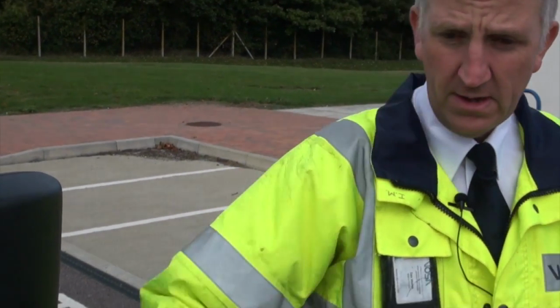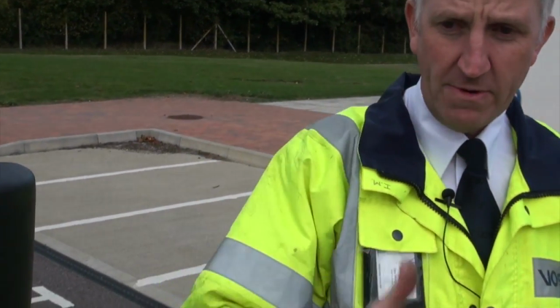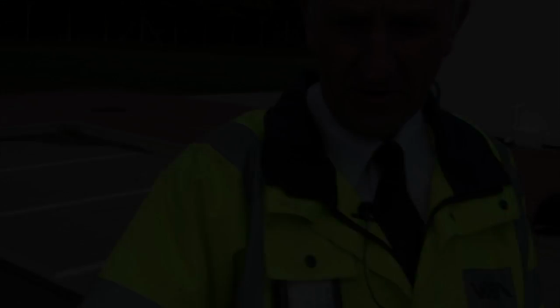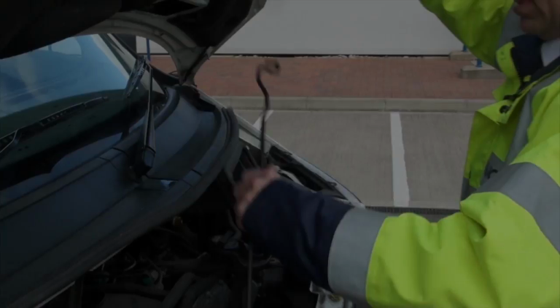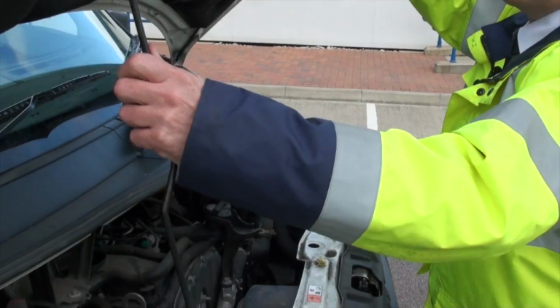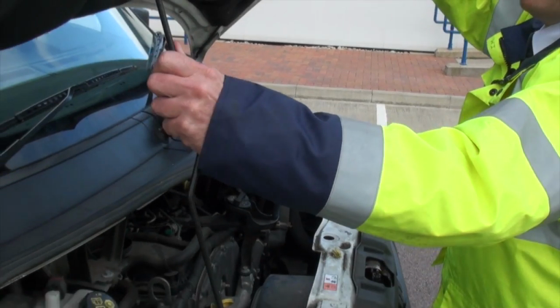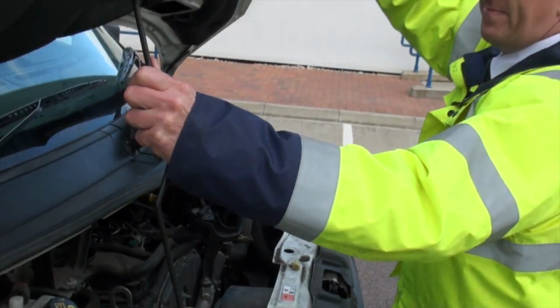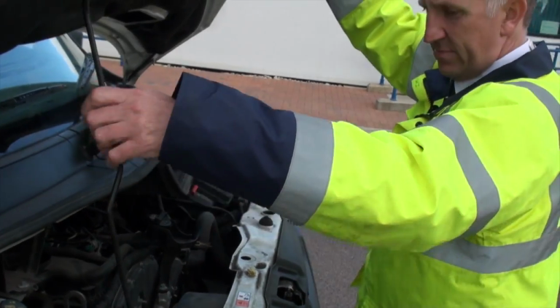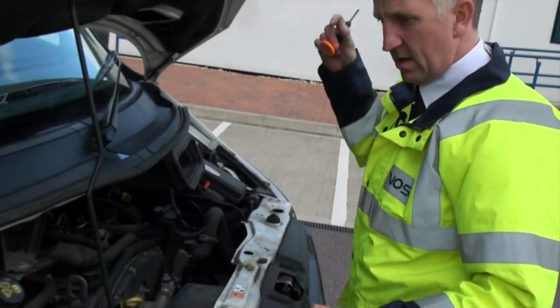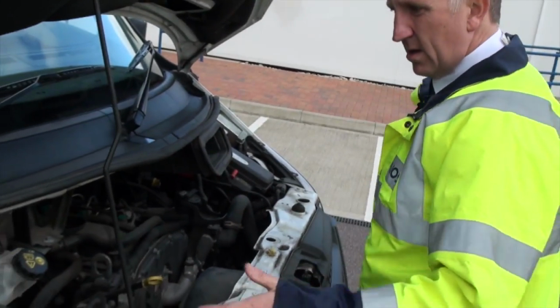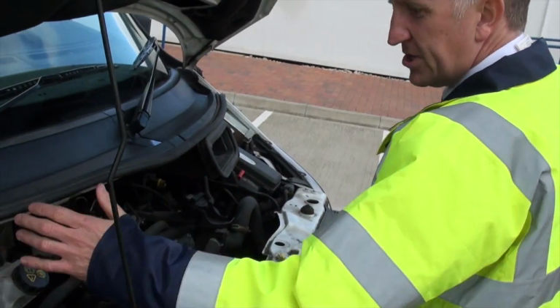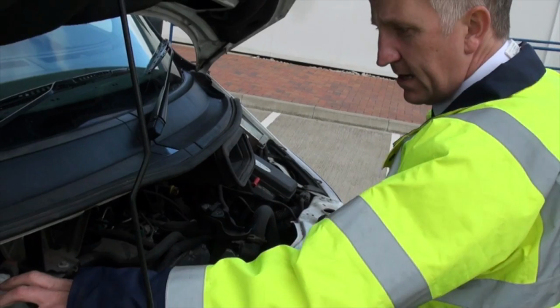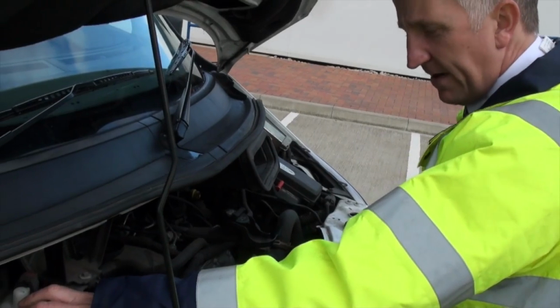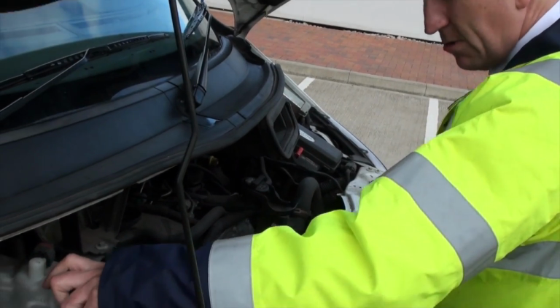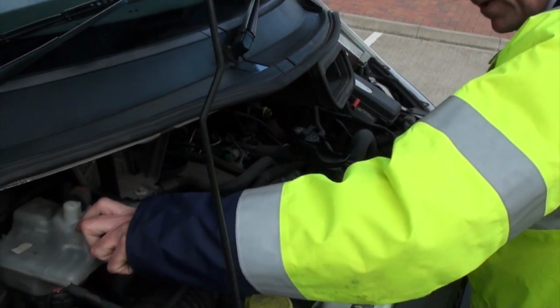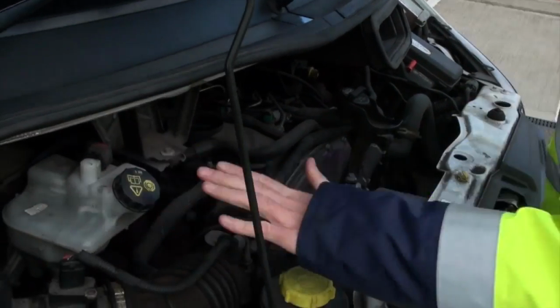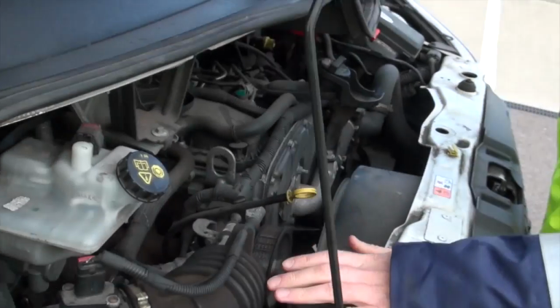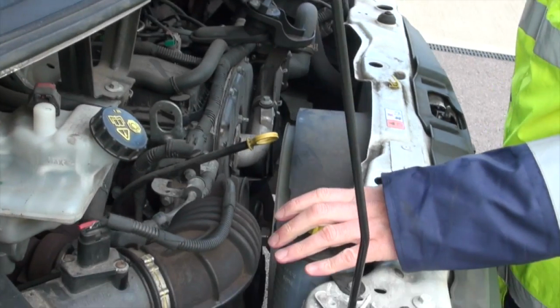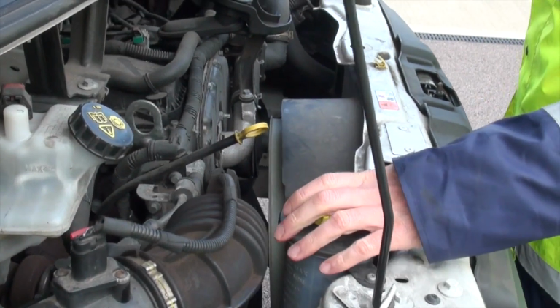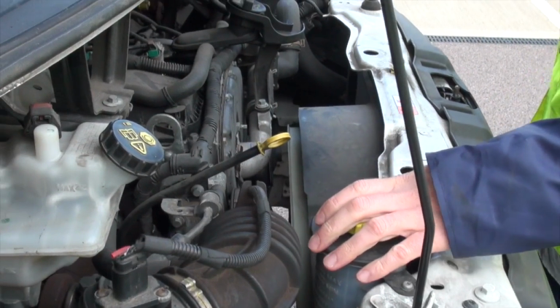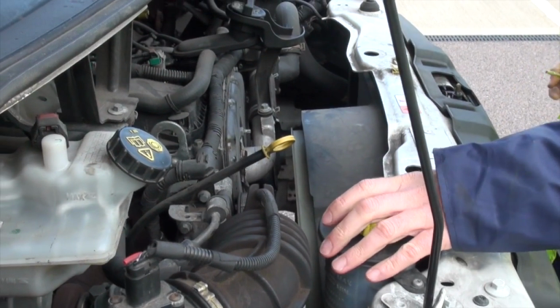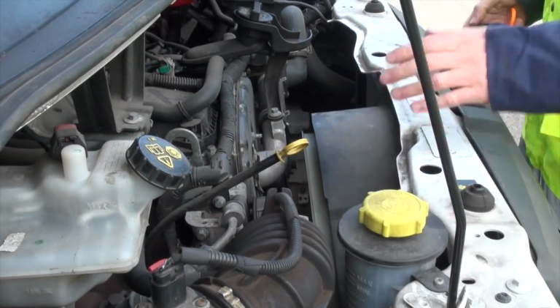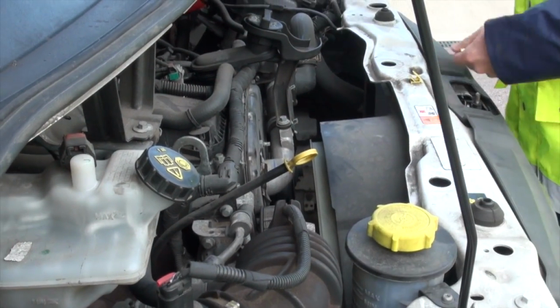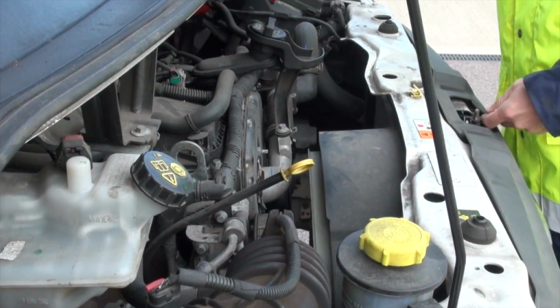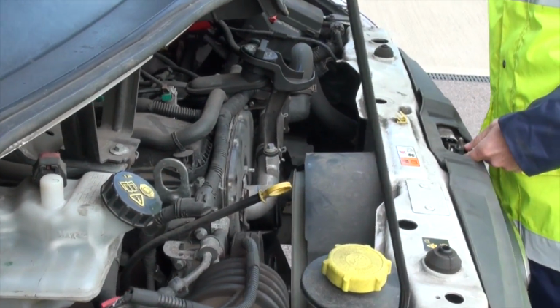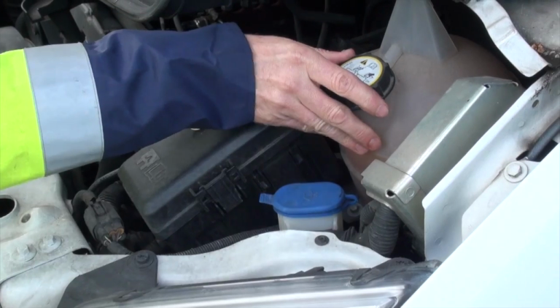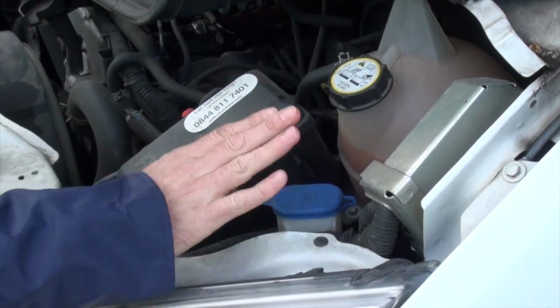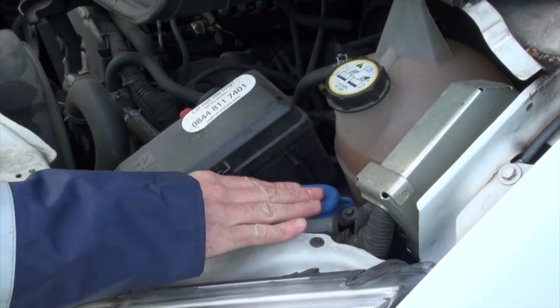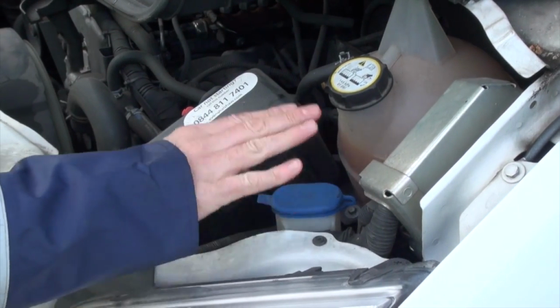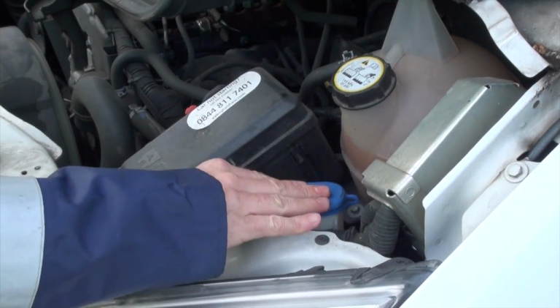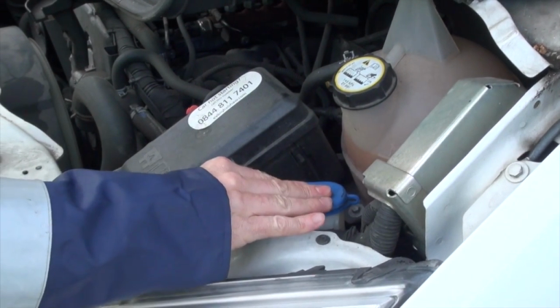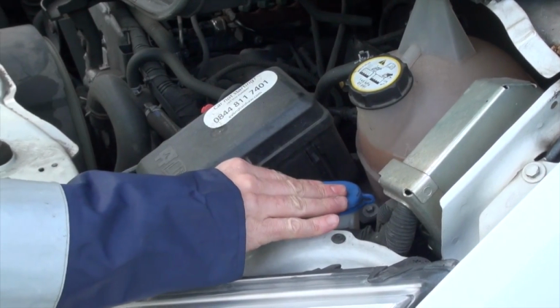Then we round to the front. Under the bonnet, we need to check our levels: brake fluid level, power steering fluid, water, and washer. Make sure they're all topped up before you leave.